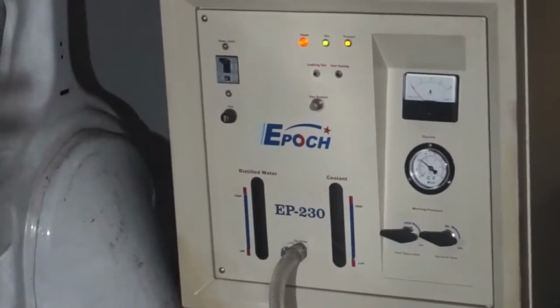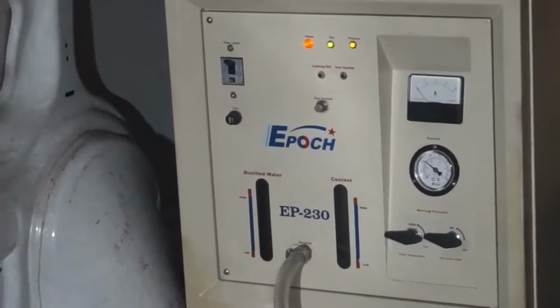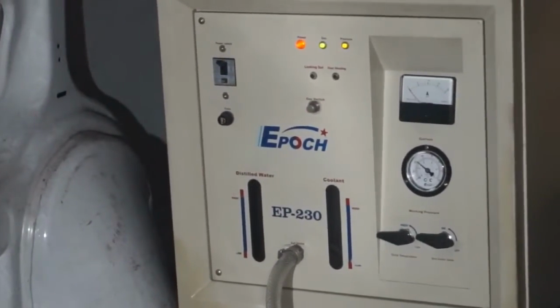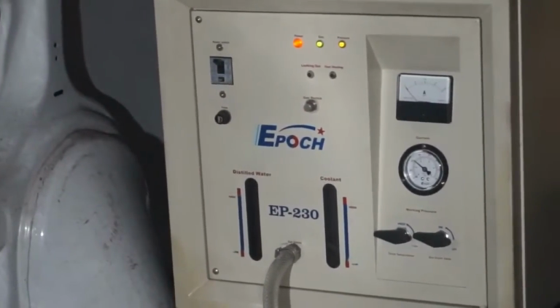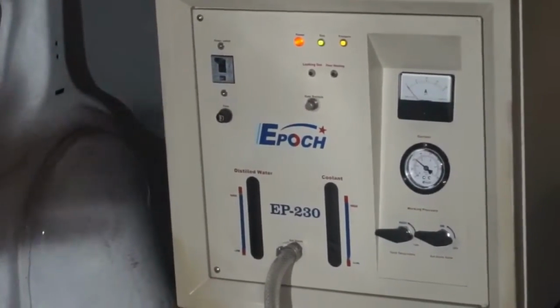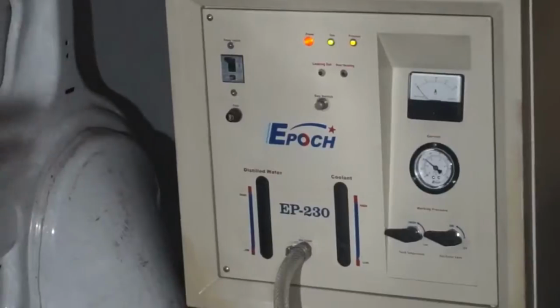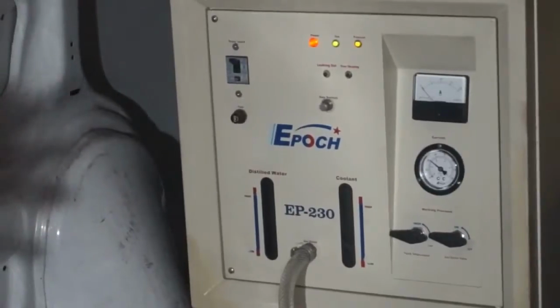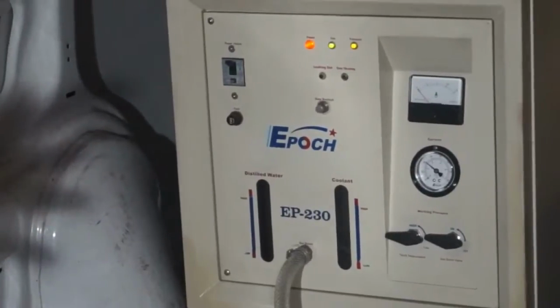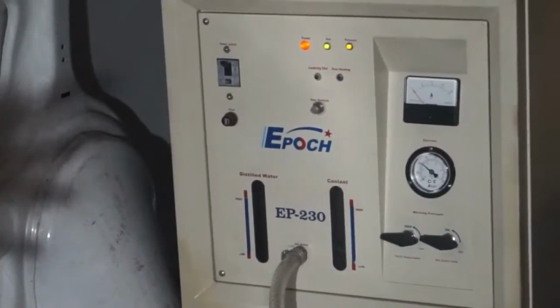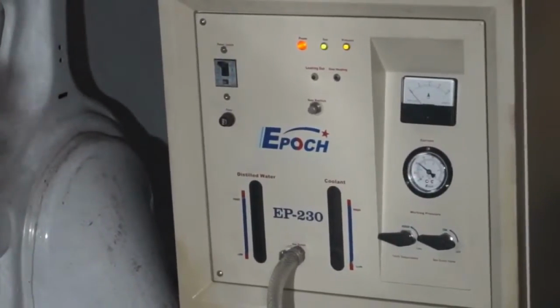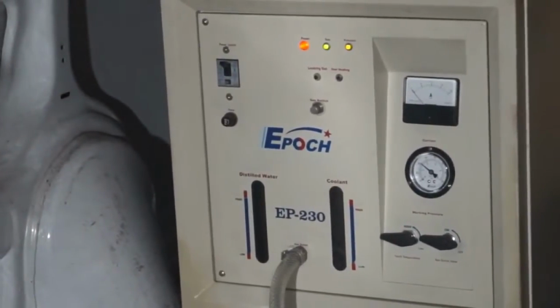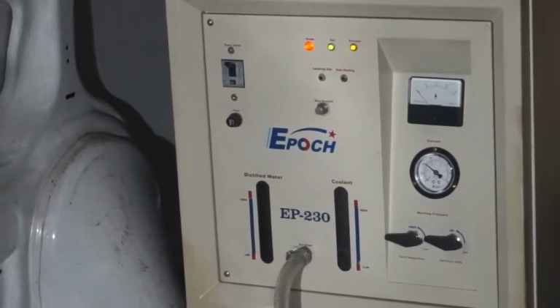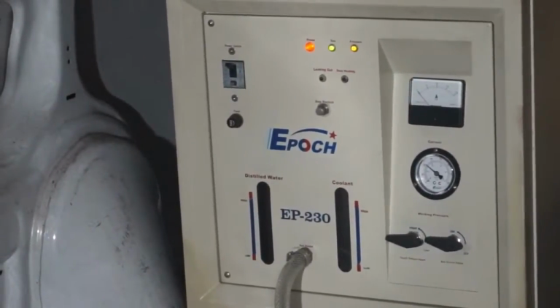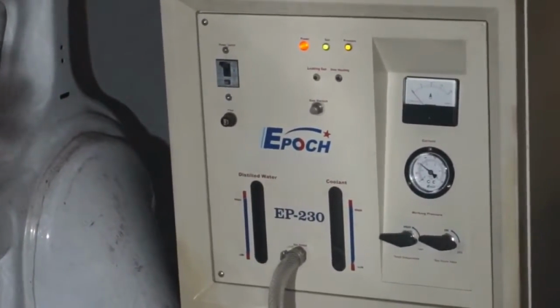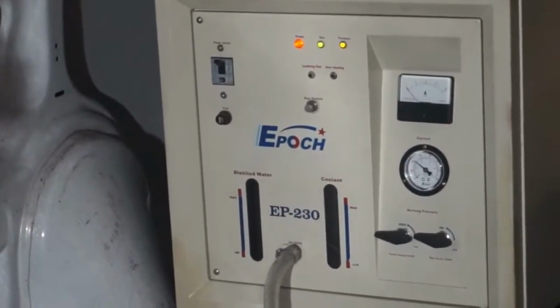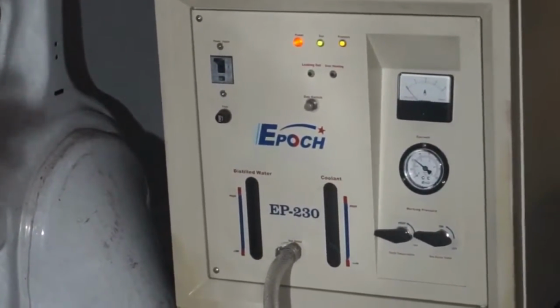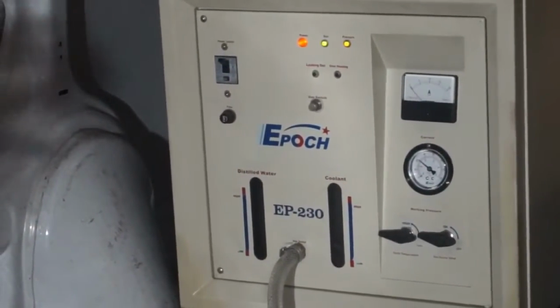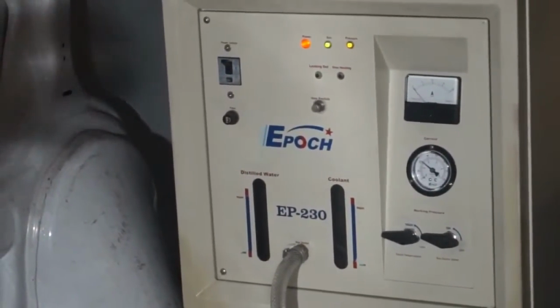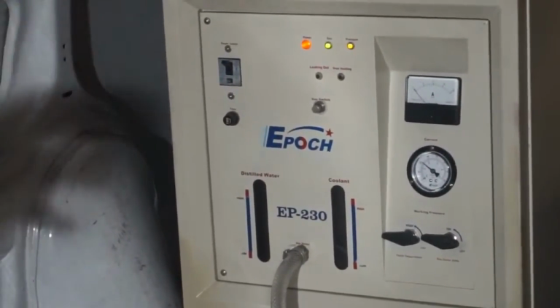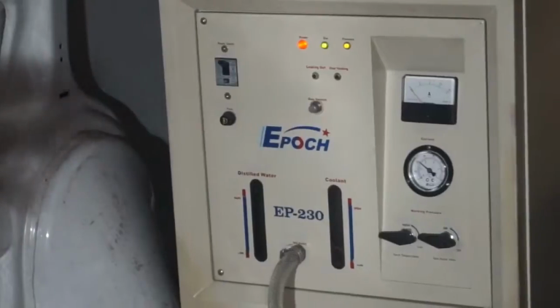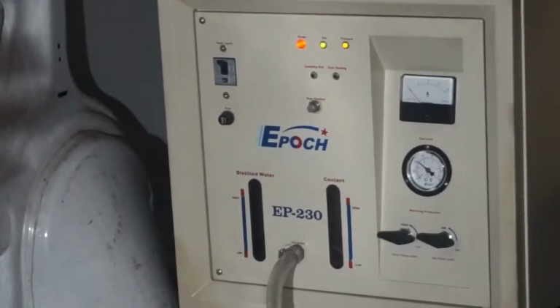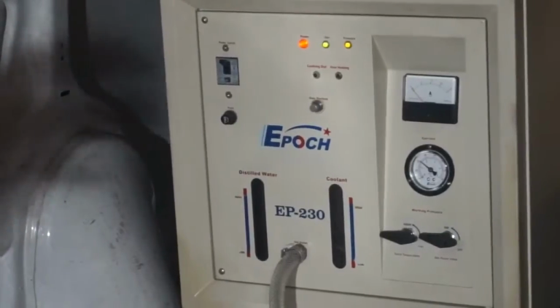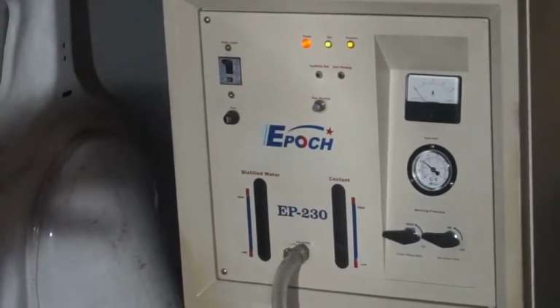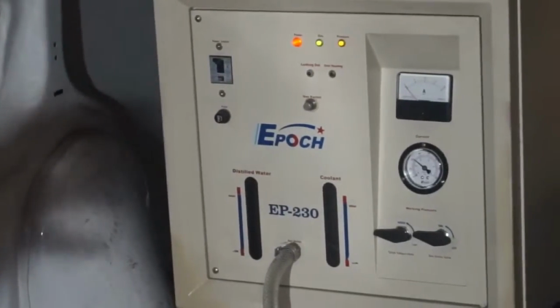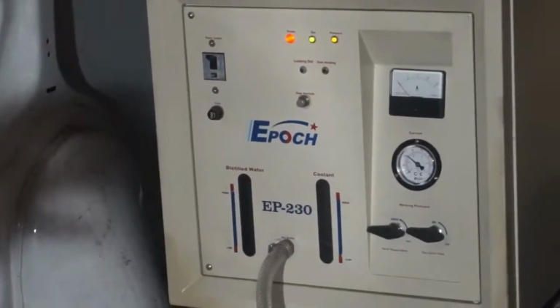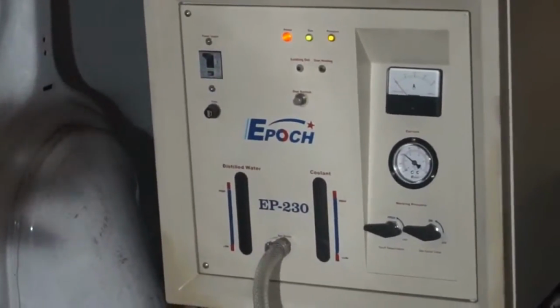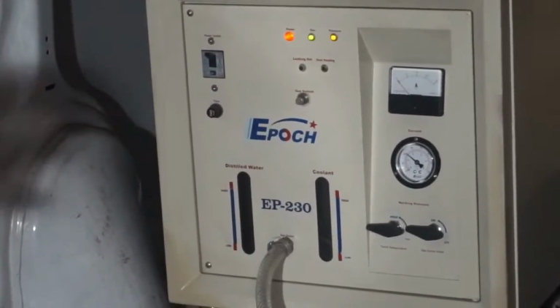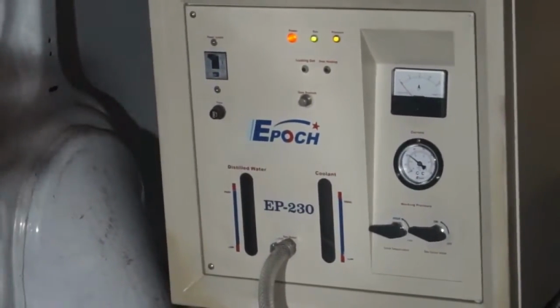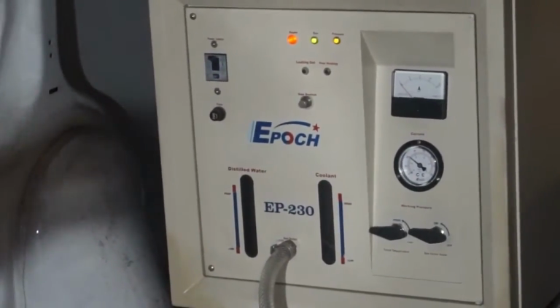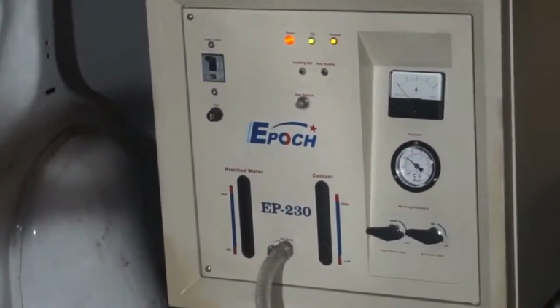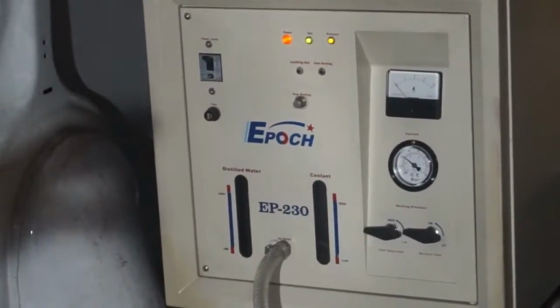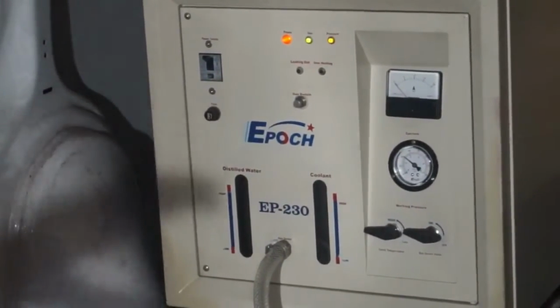The two H's represent the two atoms of hydrogen and one atom of oxygen — and all of this is in gas form.